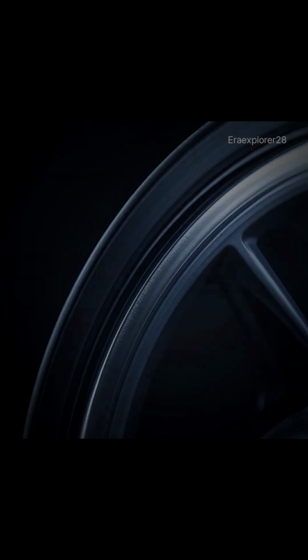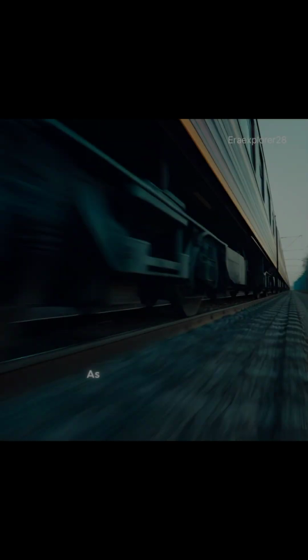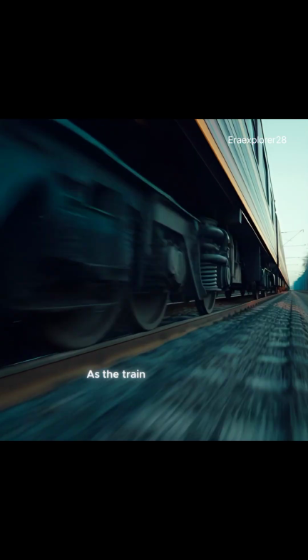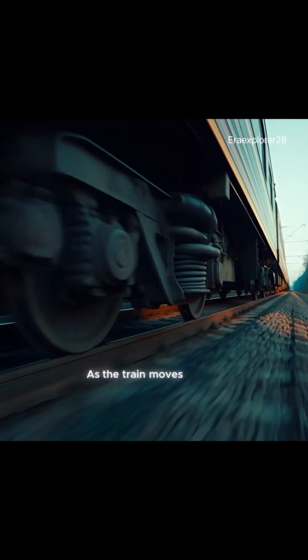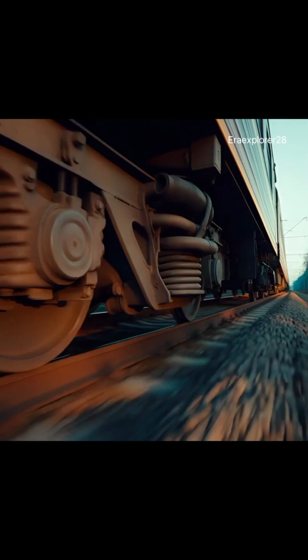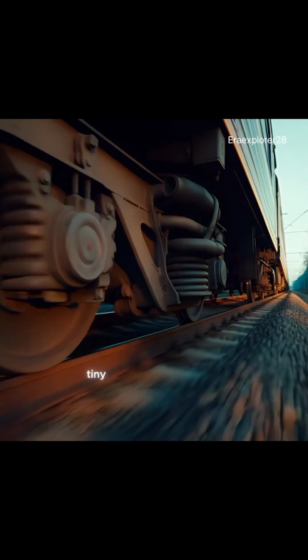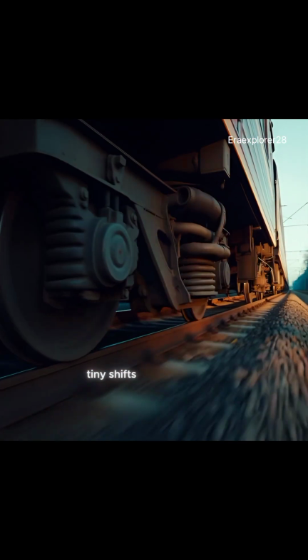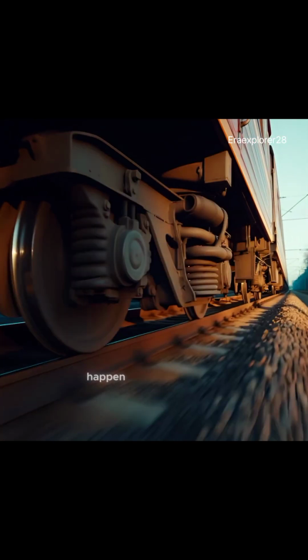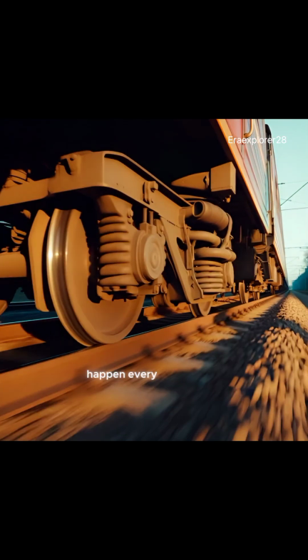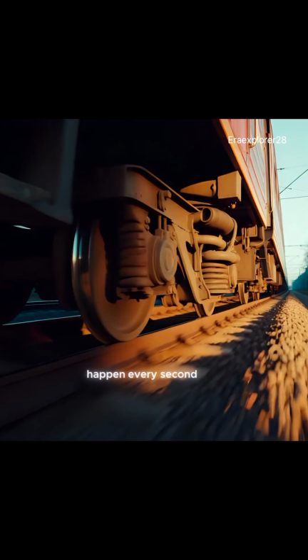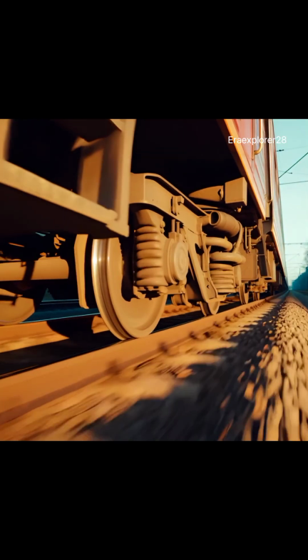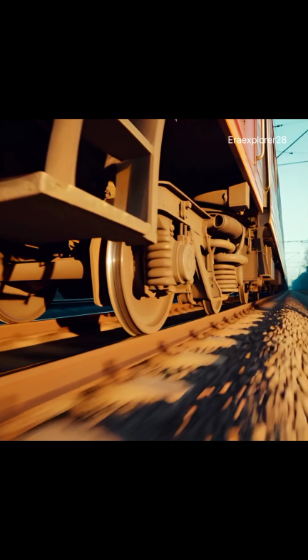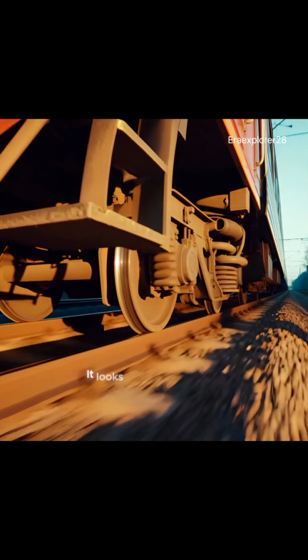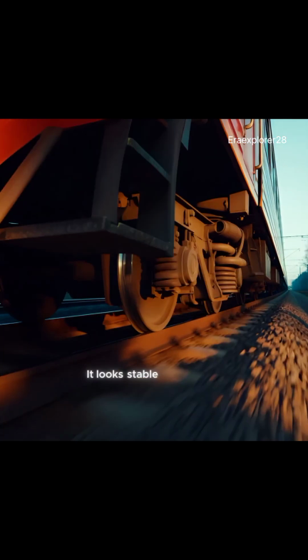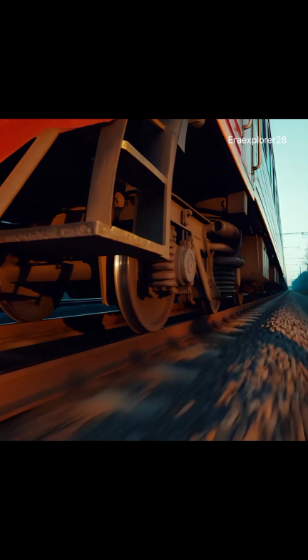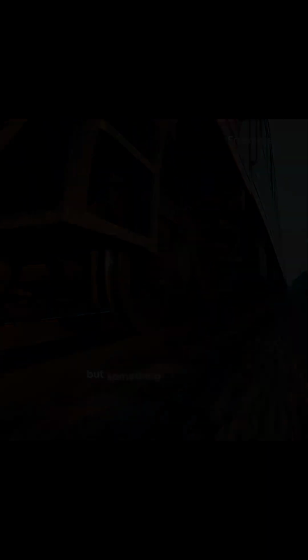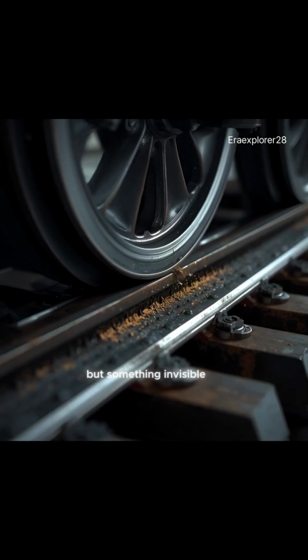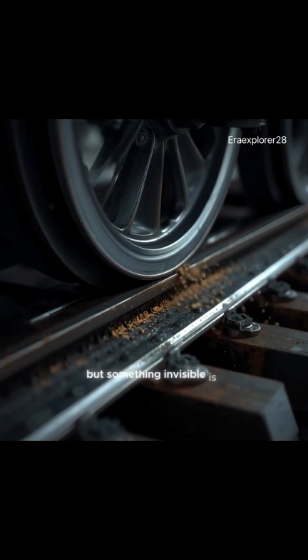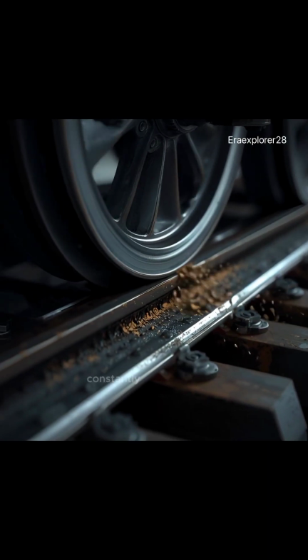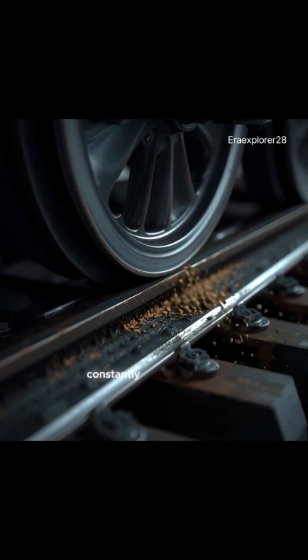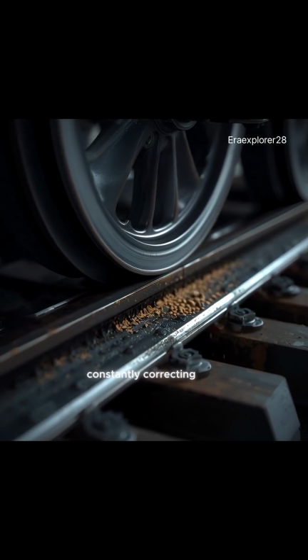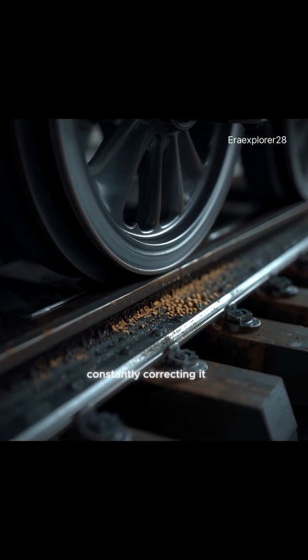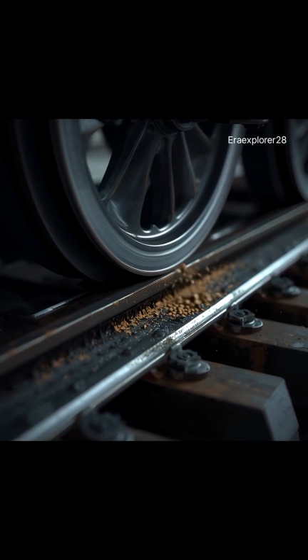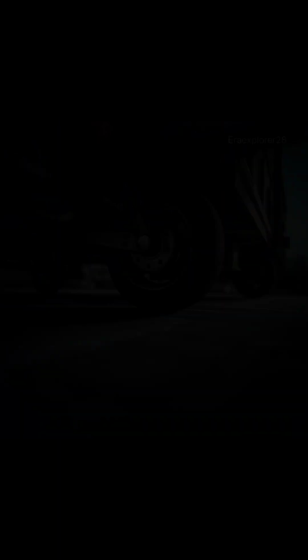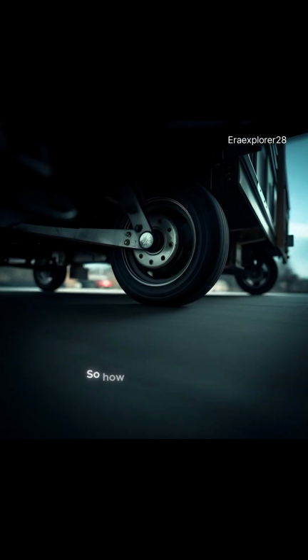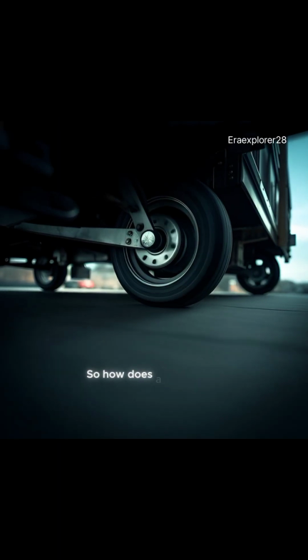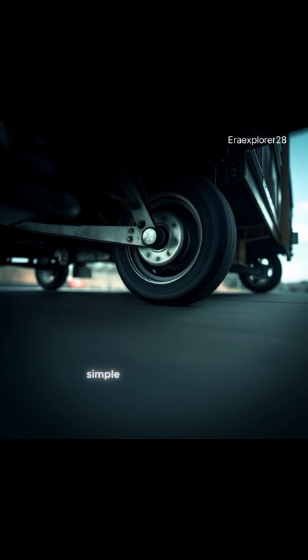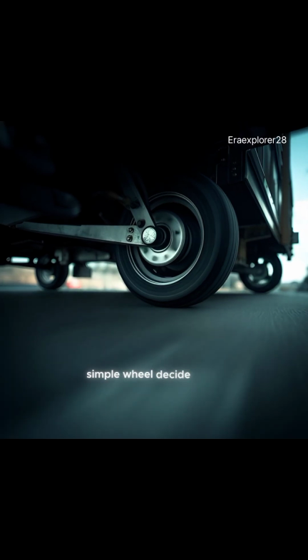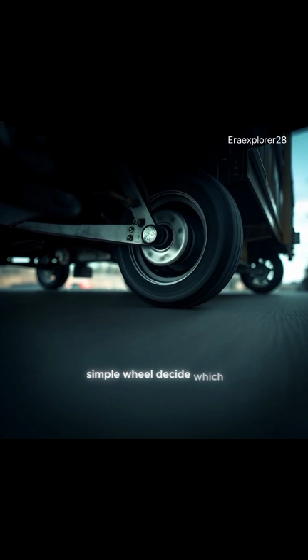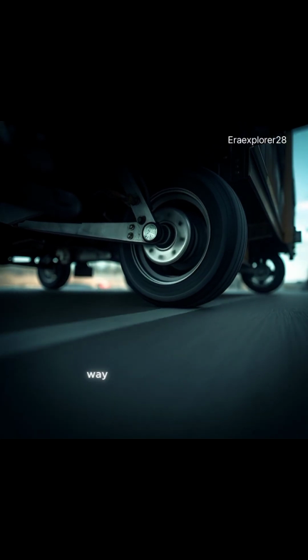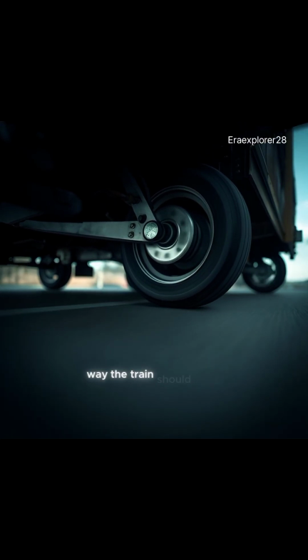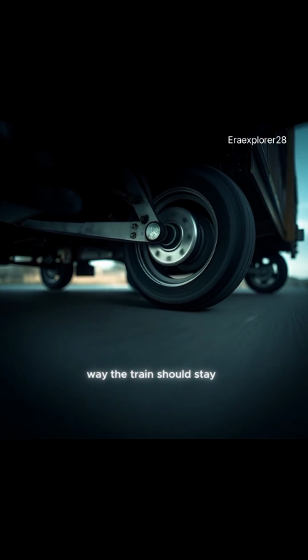As the train moves, tiny shifts happen every second. It looks stable, but something invisible is constantly correcting it. So how does a simple wheel decide which way the train should stay?